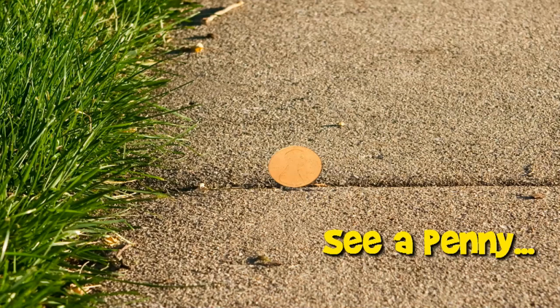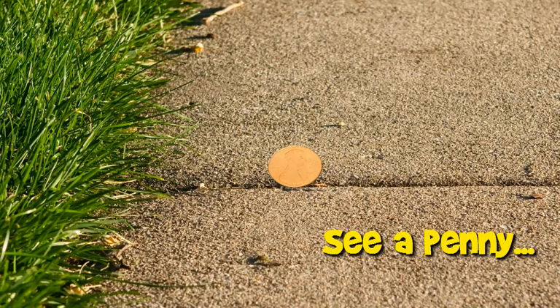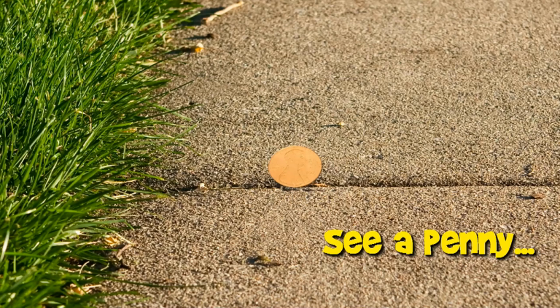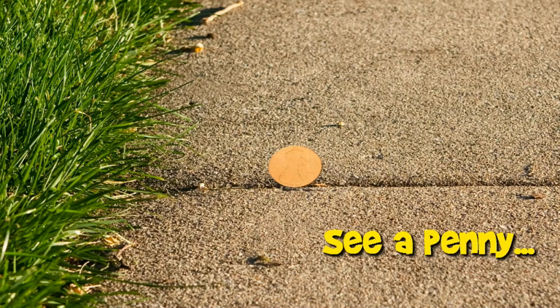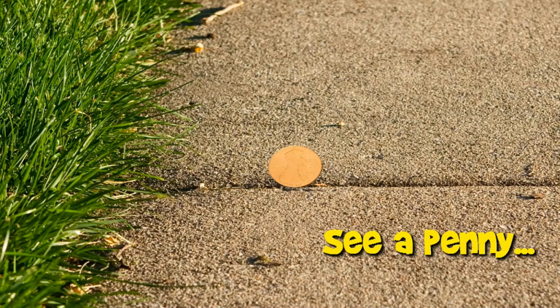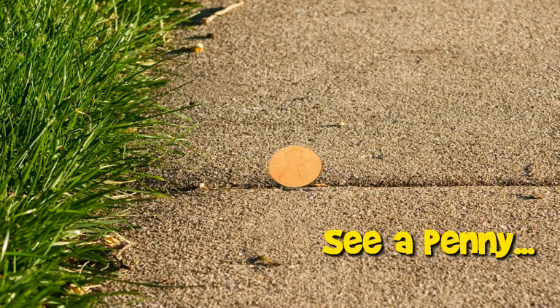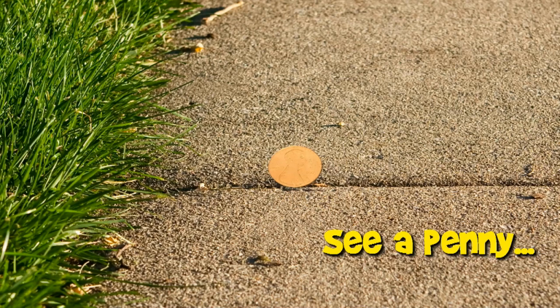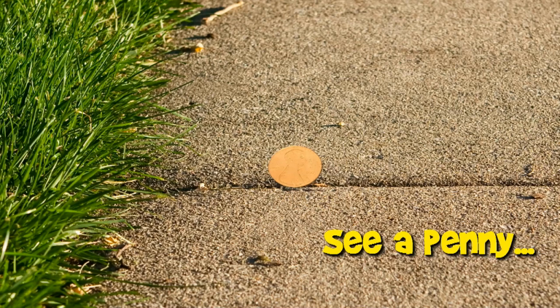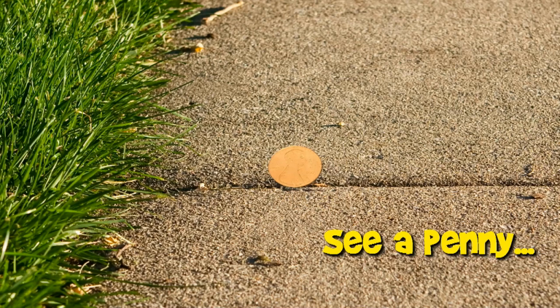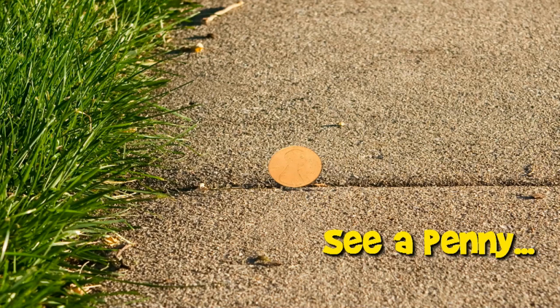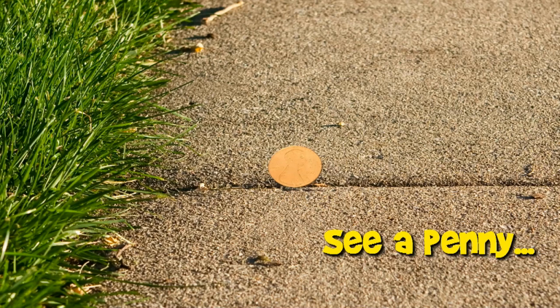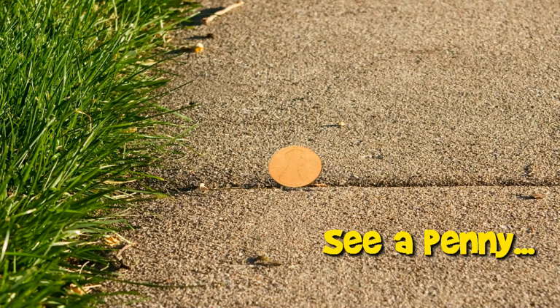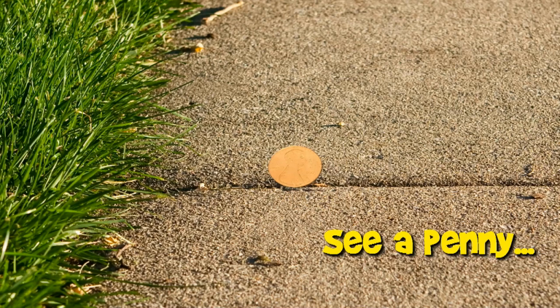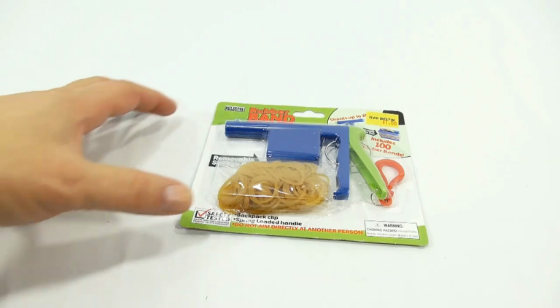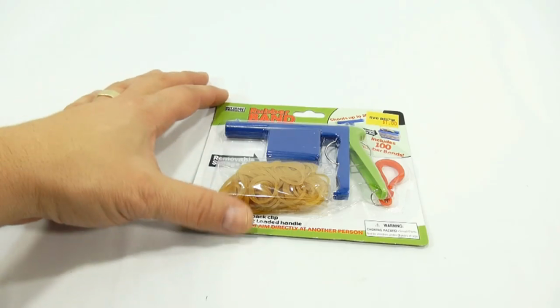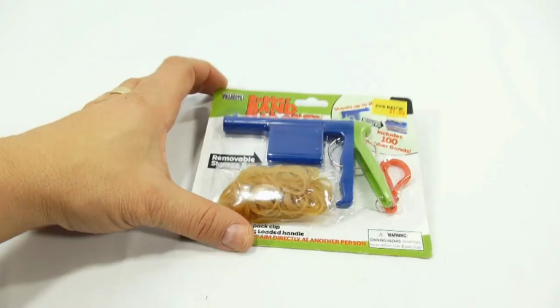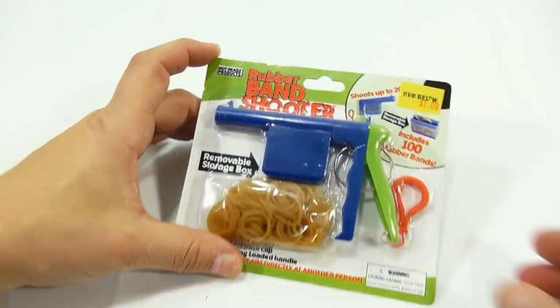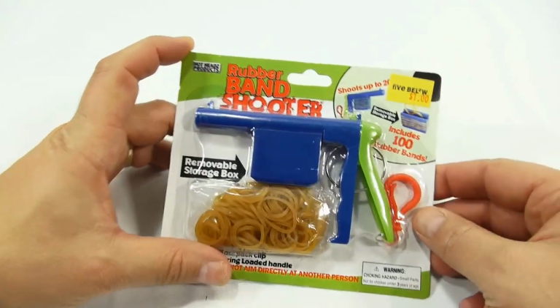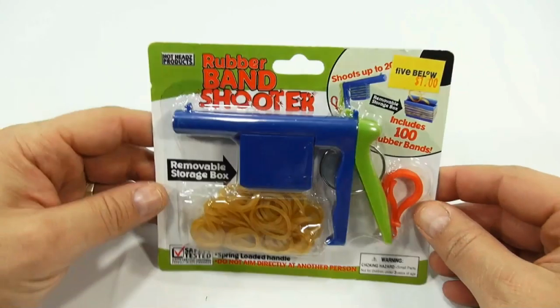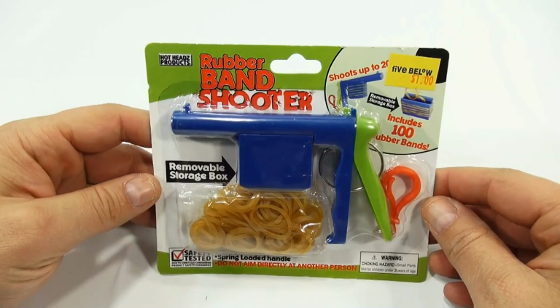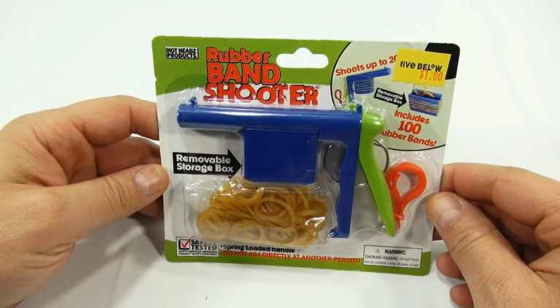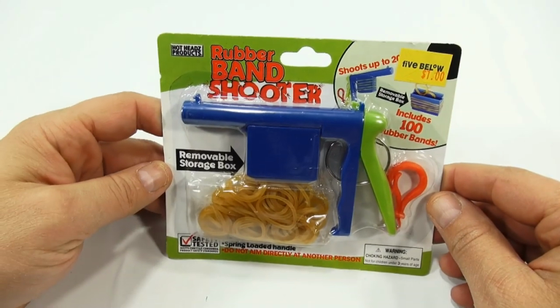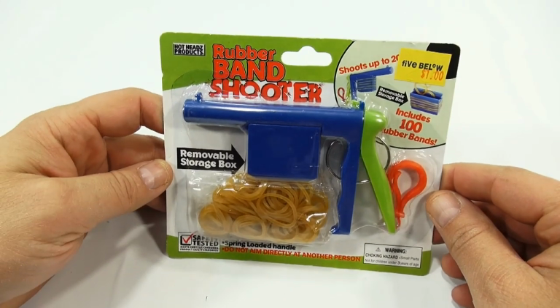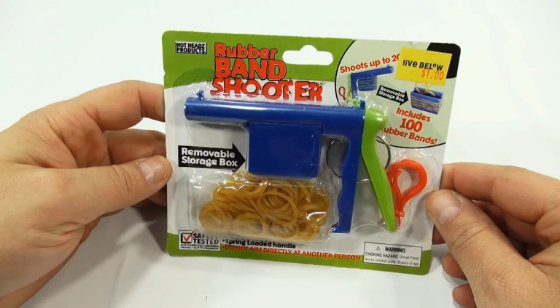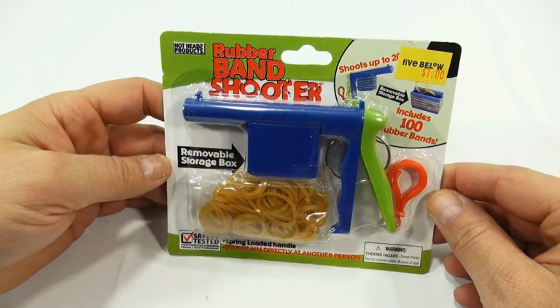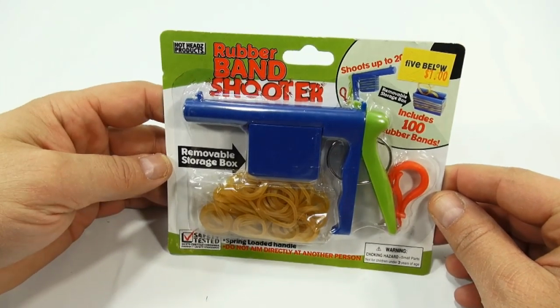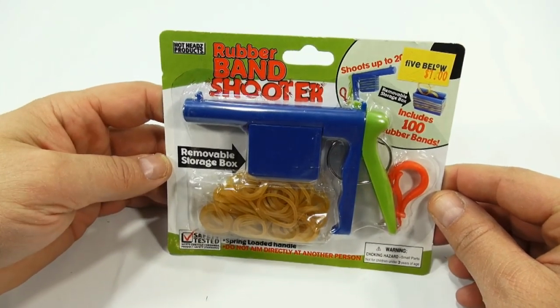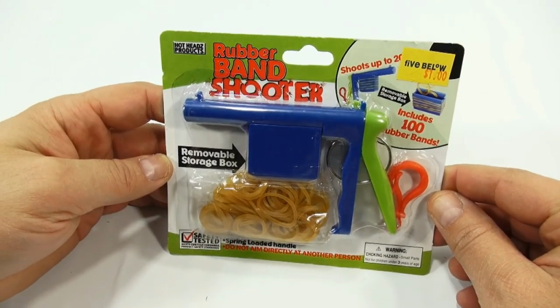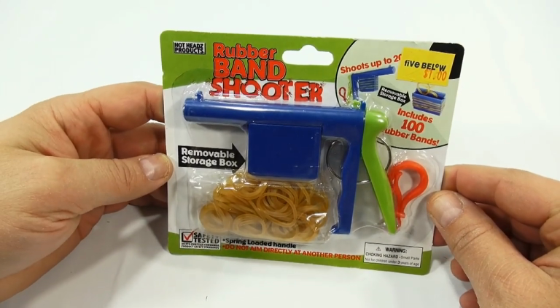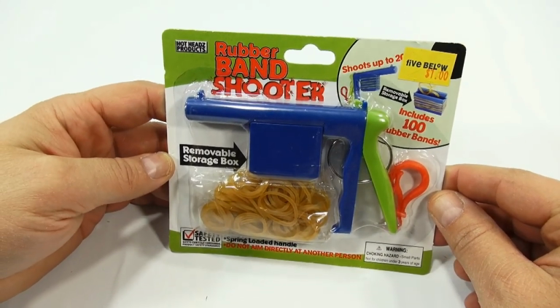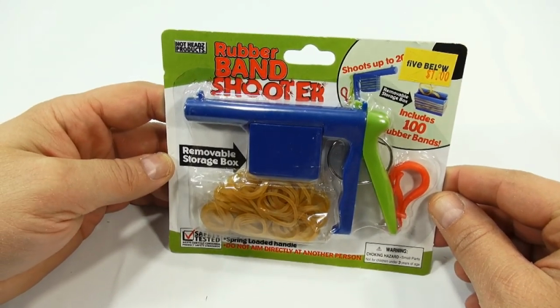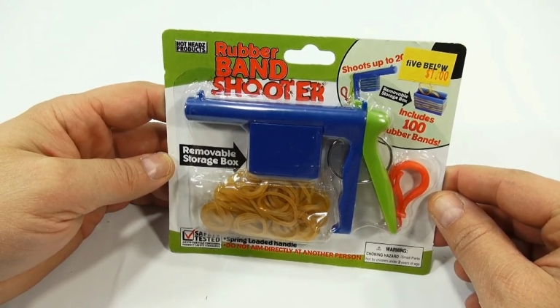You are now watching a Lucky Penny Shop product feature. Hey, it's Lucky Penny Shop and it's time for another toy gun in our toy gun series.